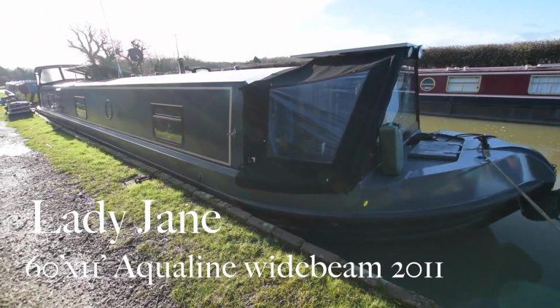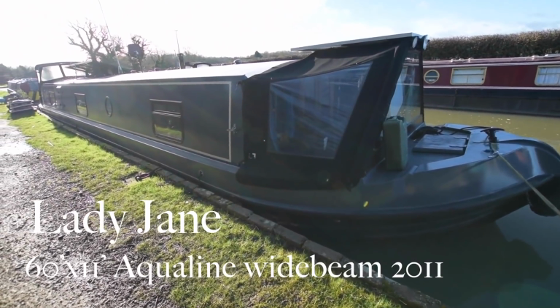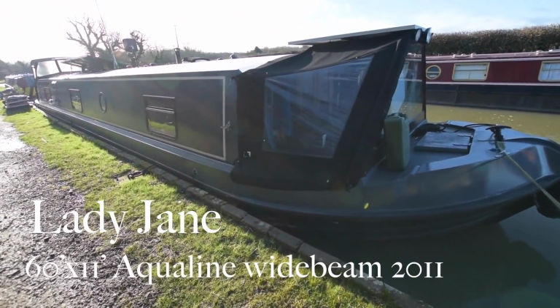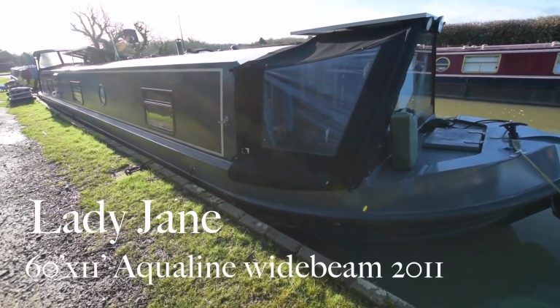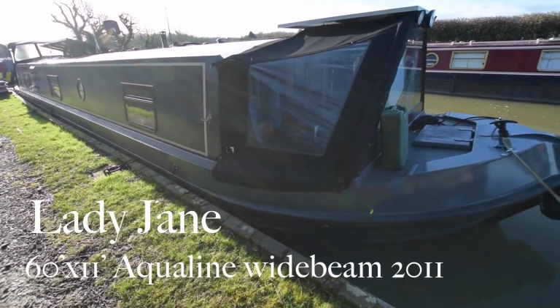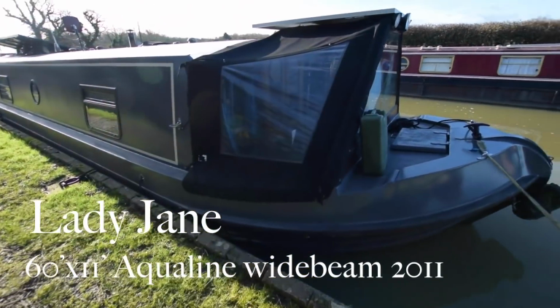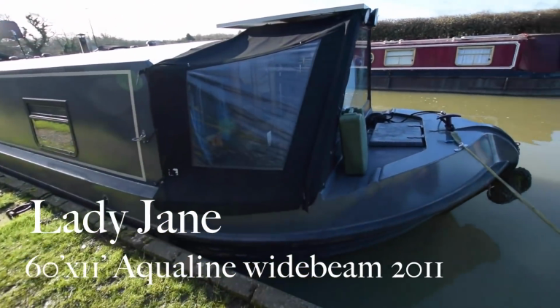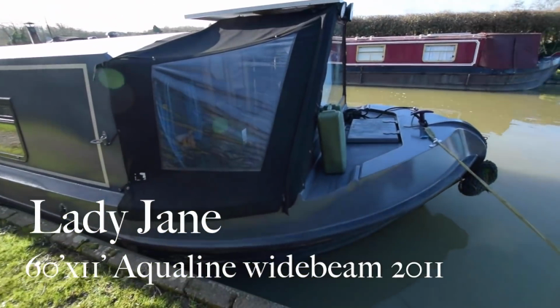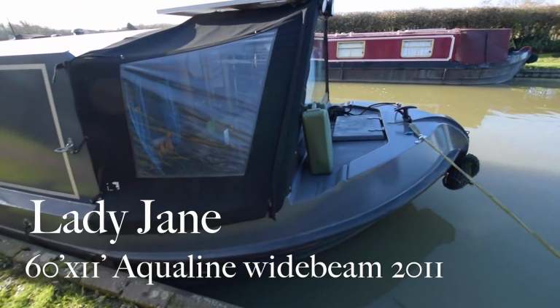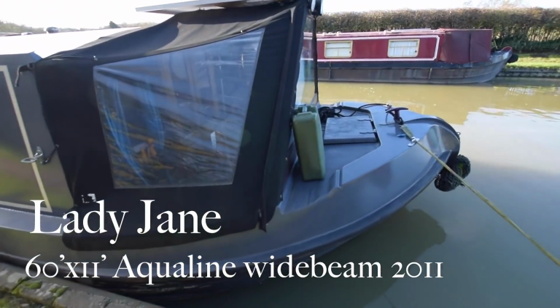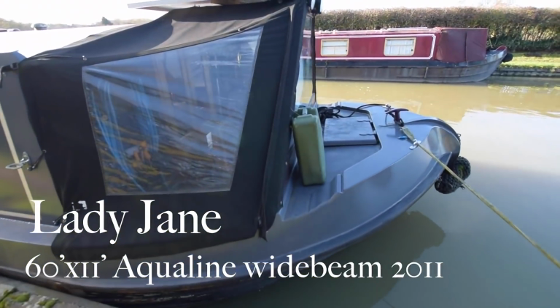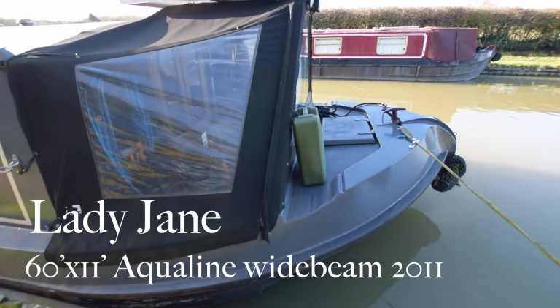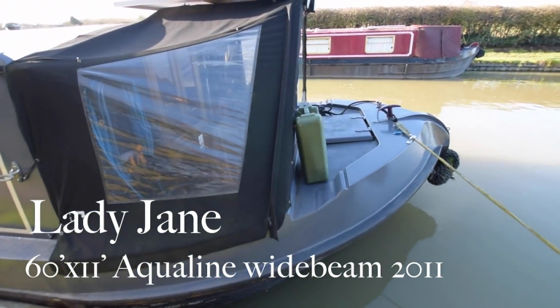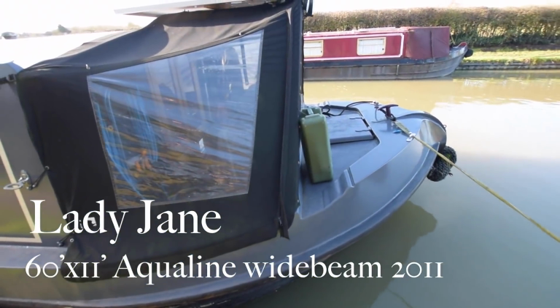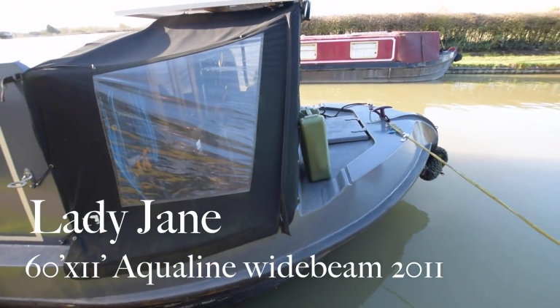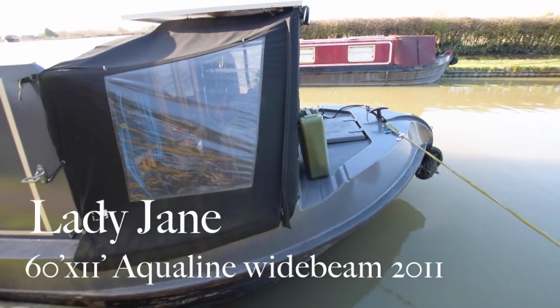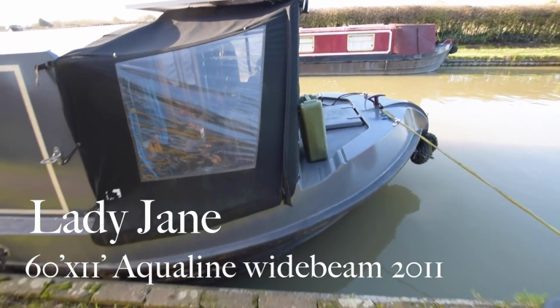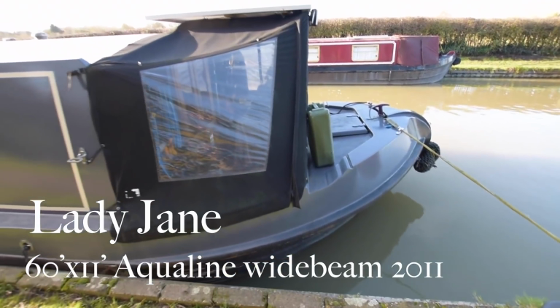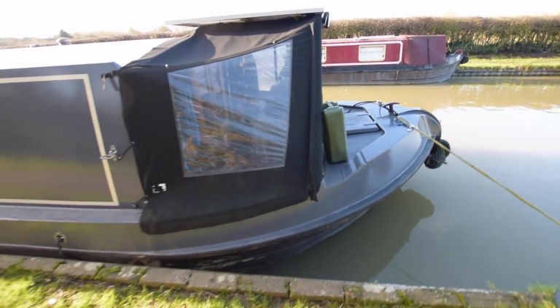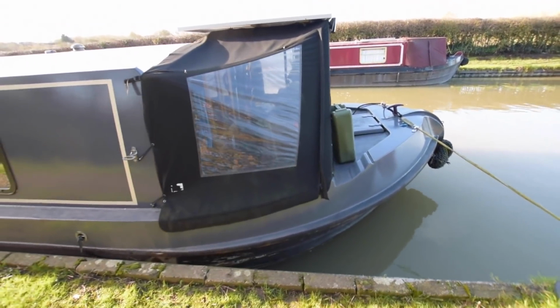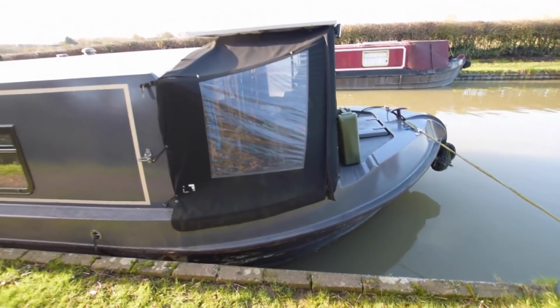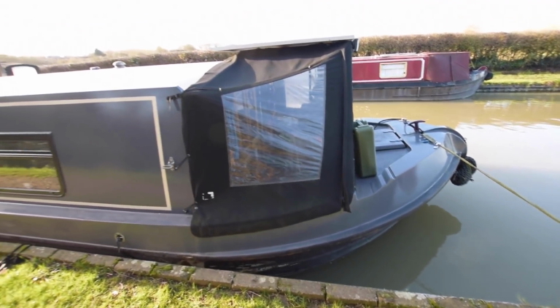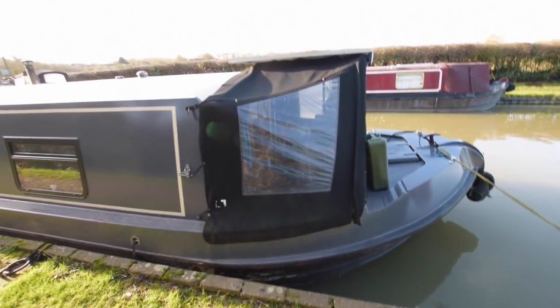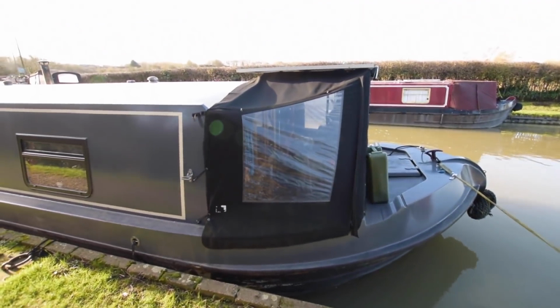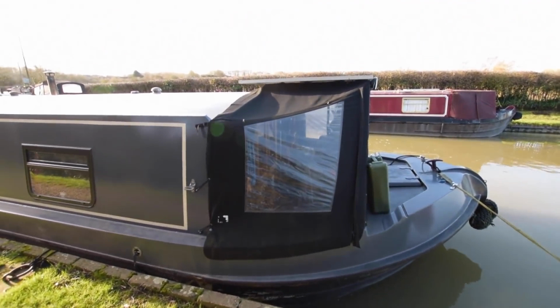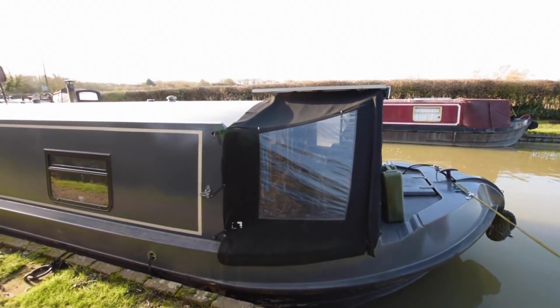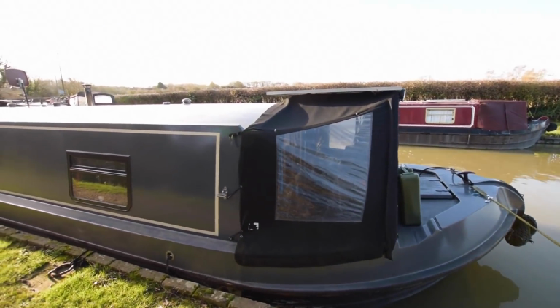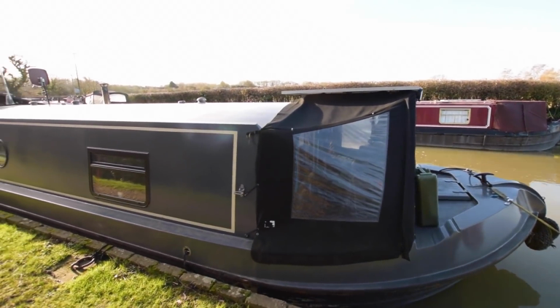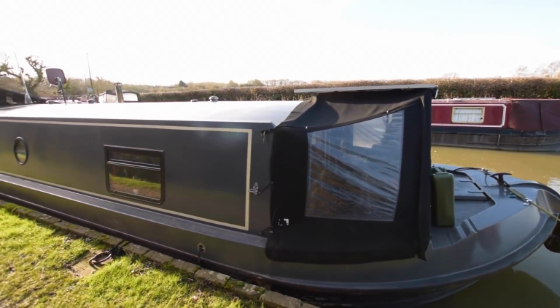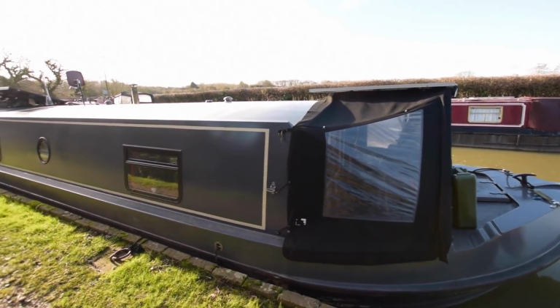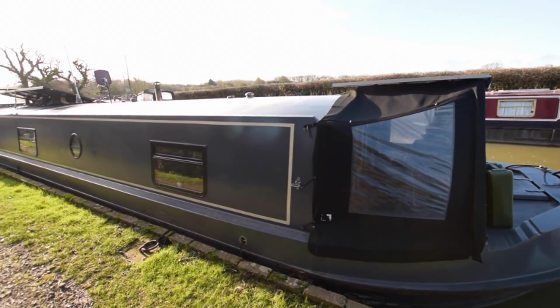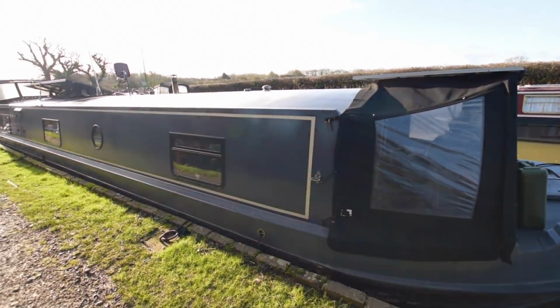Here's a lovely boat. She's called Lady Jane. She's an Aquiline — I'm a great fan of these boats. She's 60 feet long, 11 feet wide, so she's a wide beam.